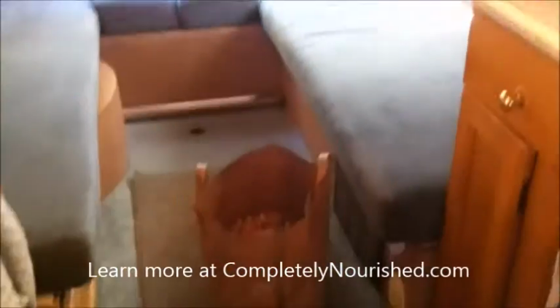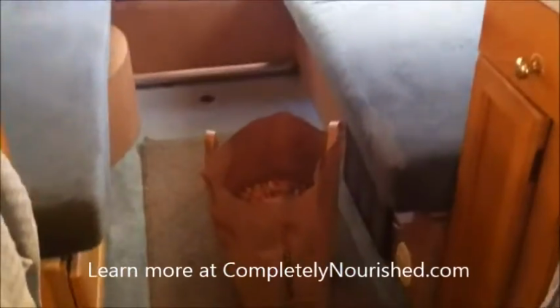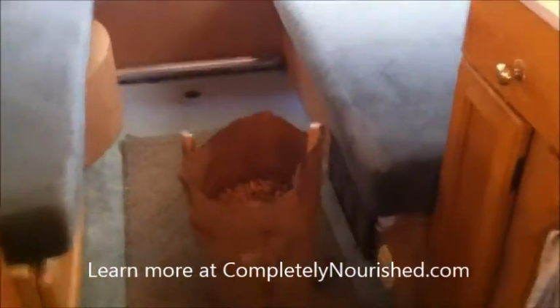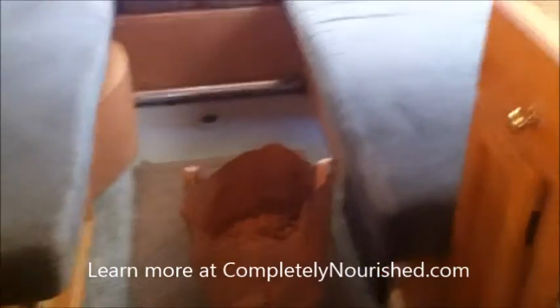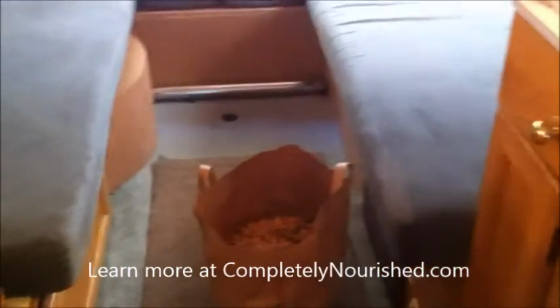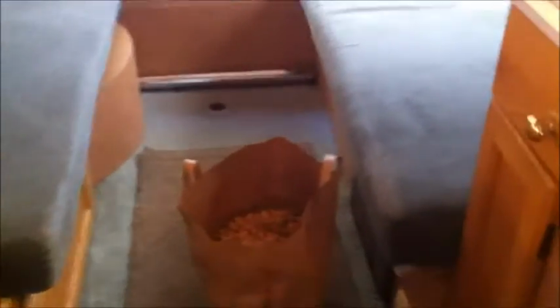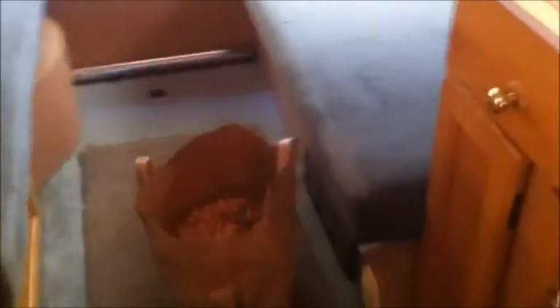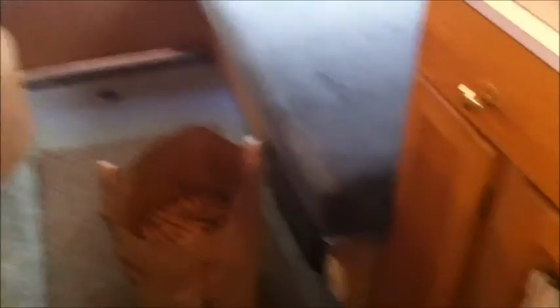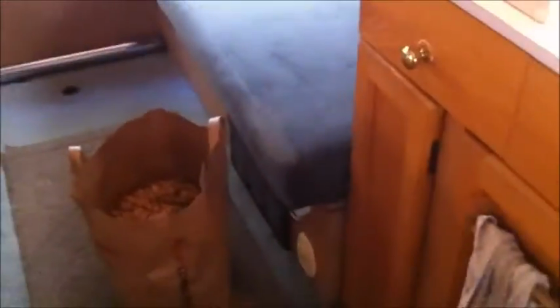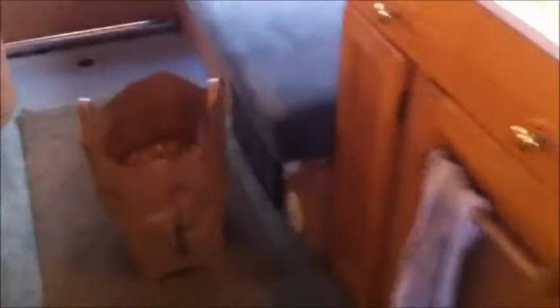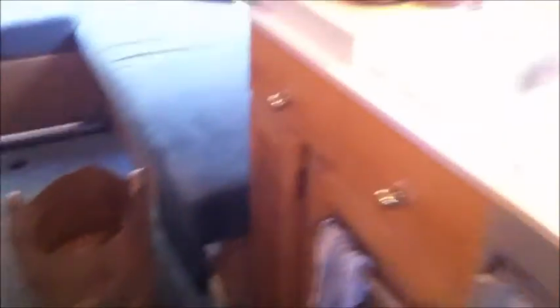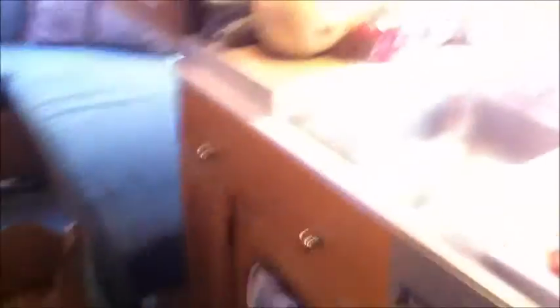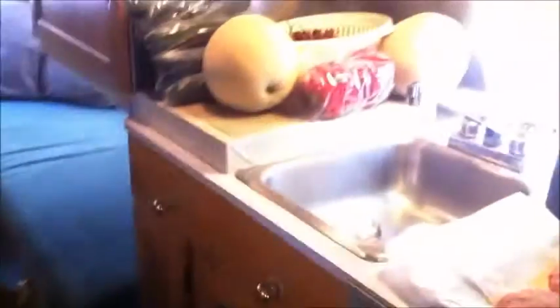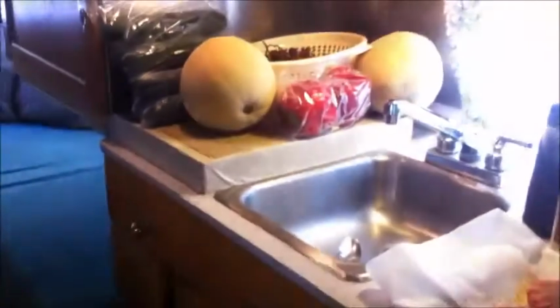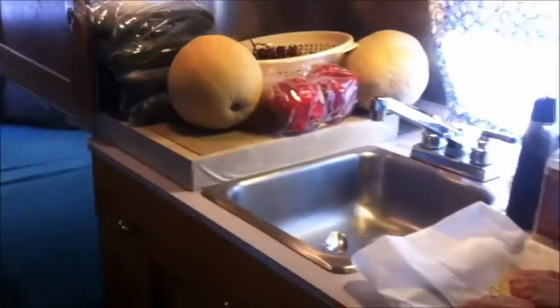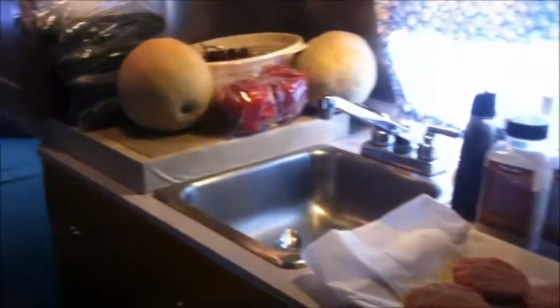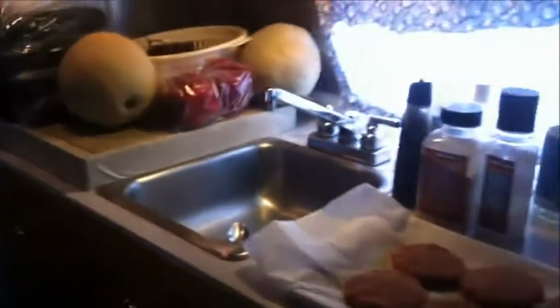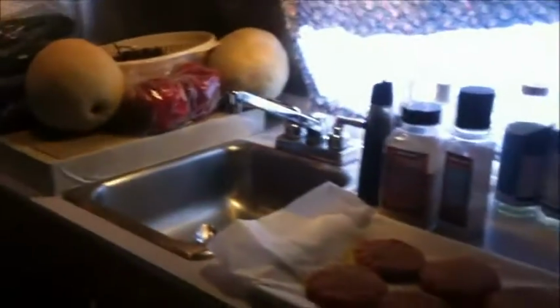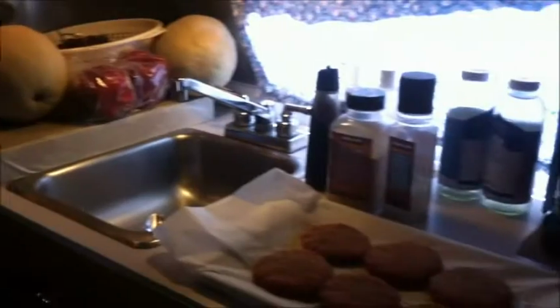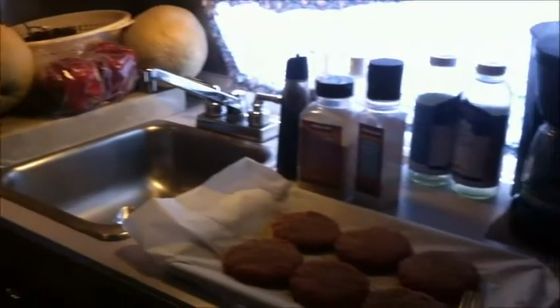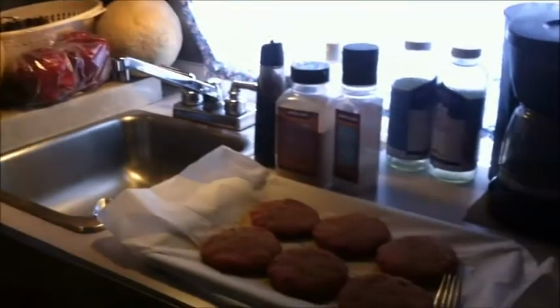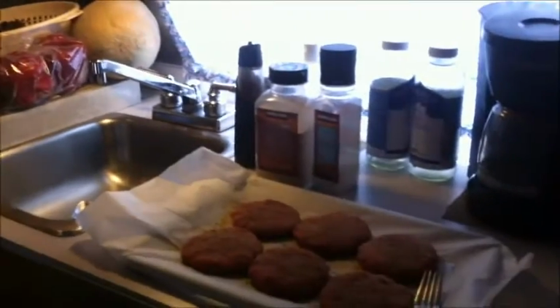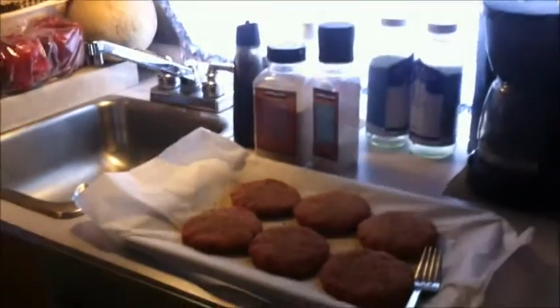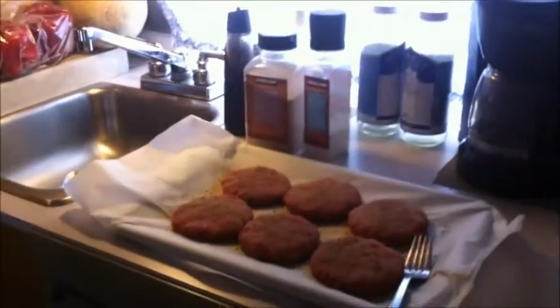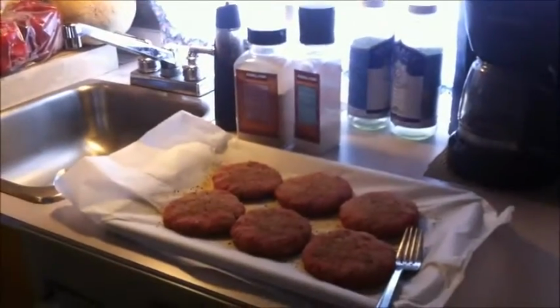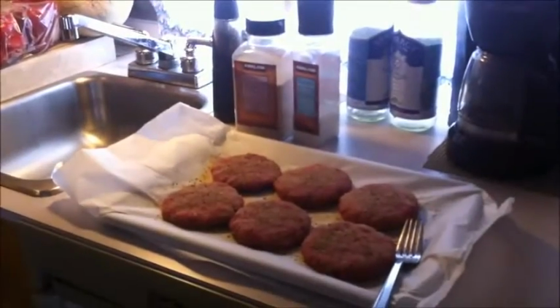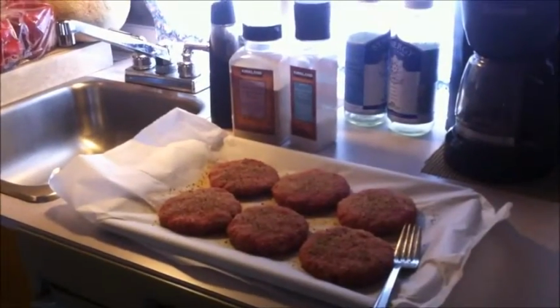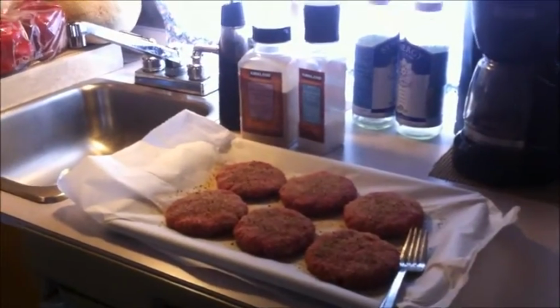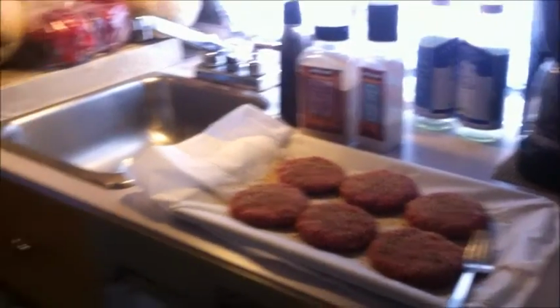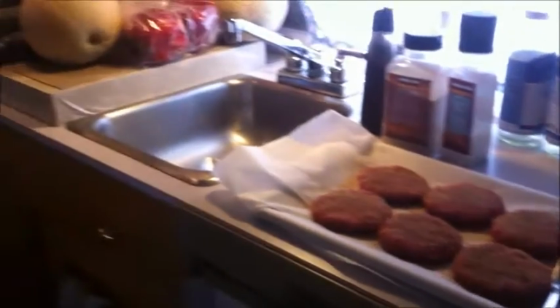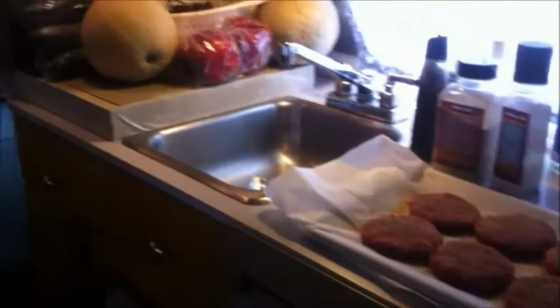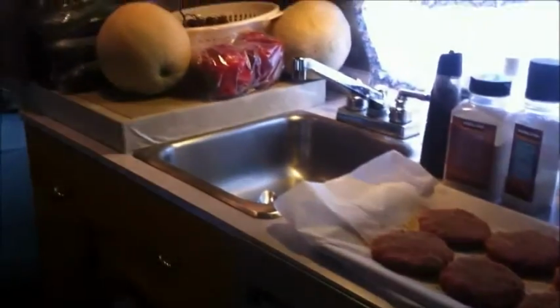Anyways, that's a little peek into our kitchen, and I'll bring you some more soon after I get this stuff taken care of.